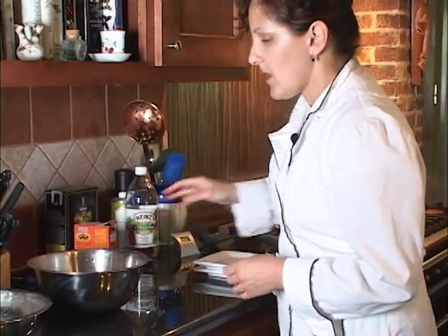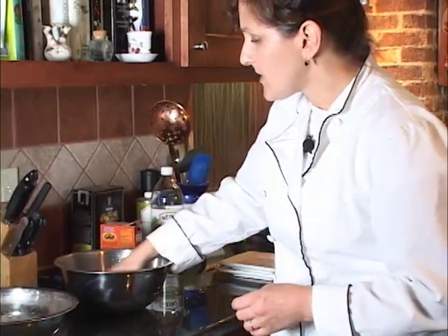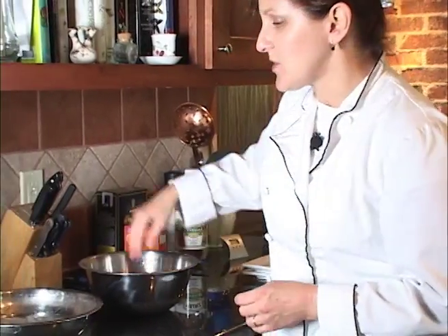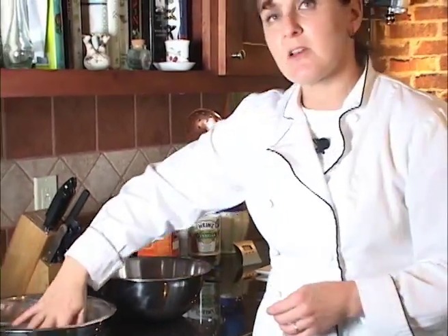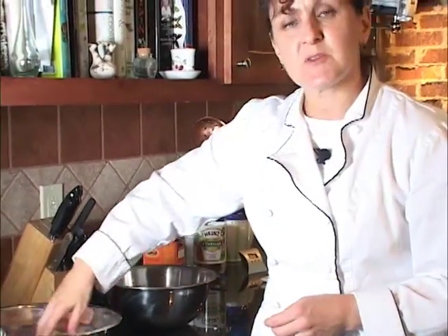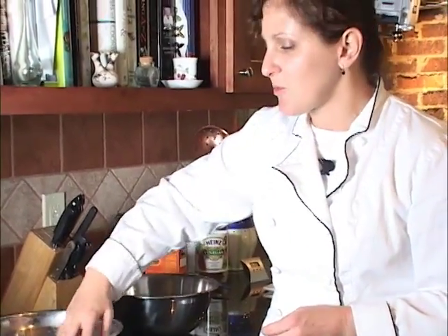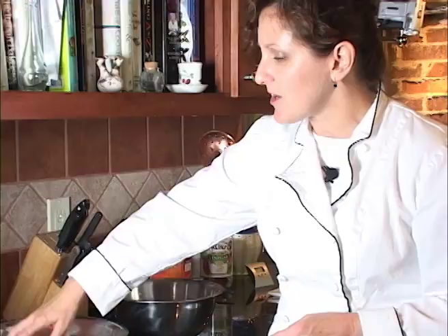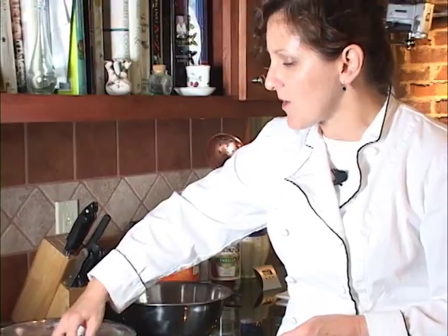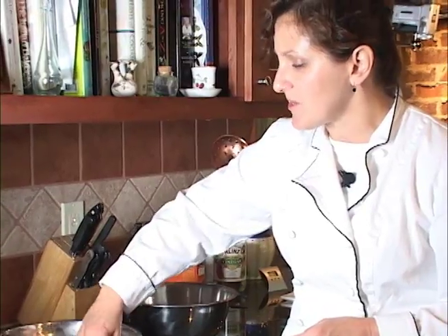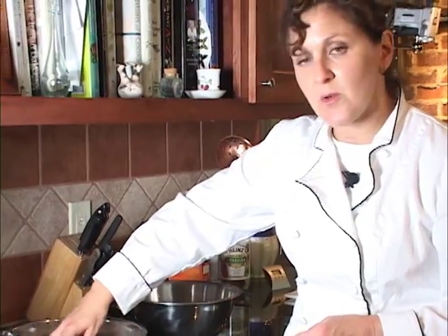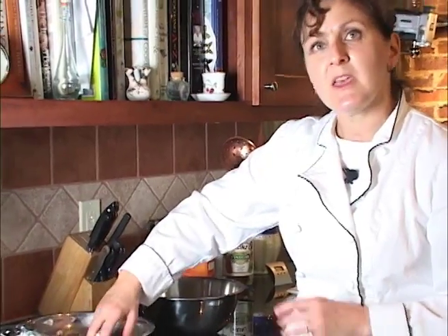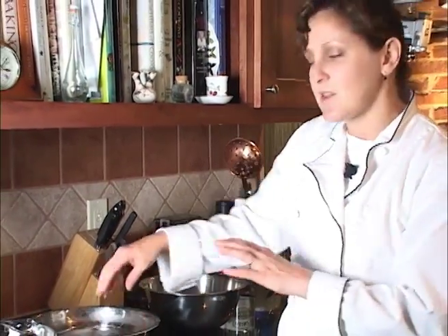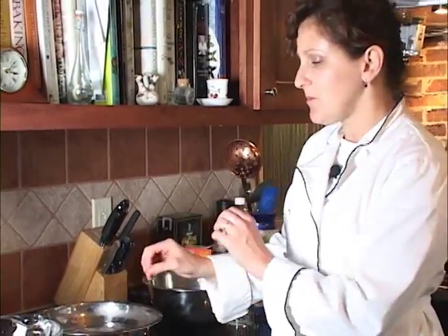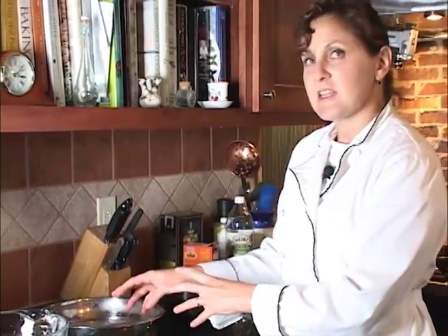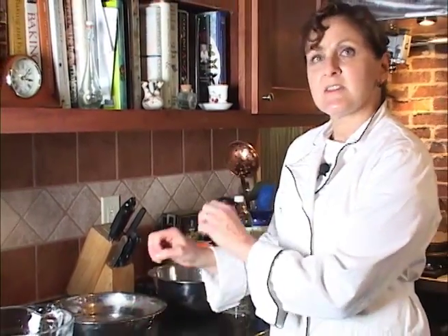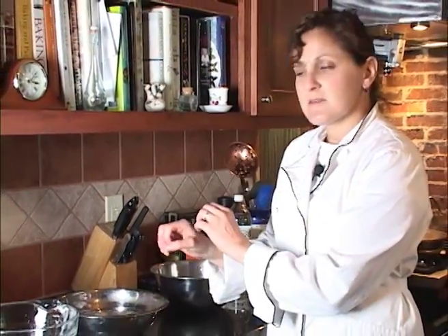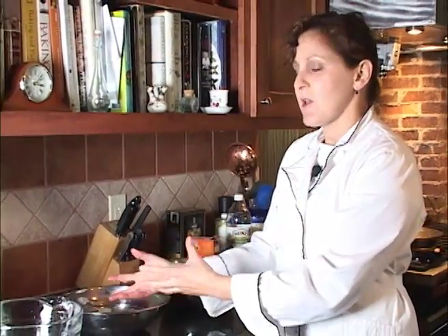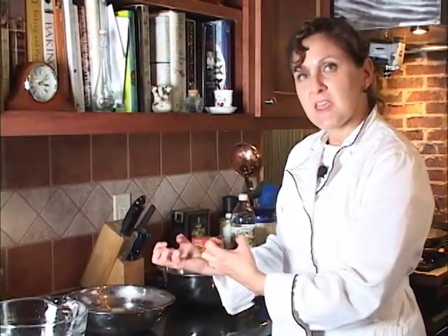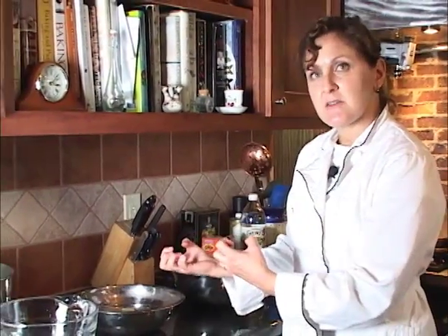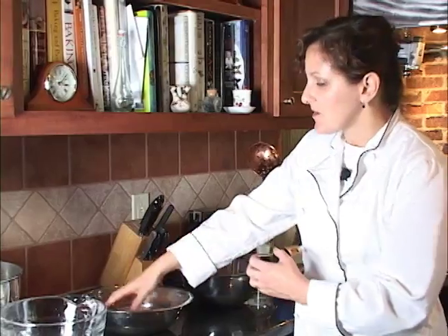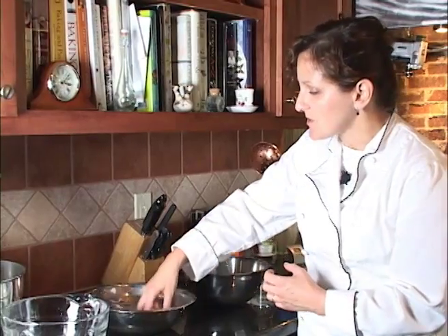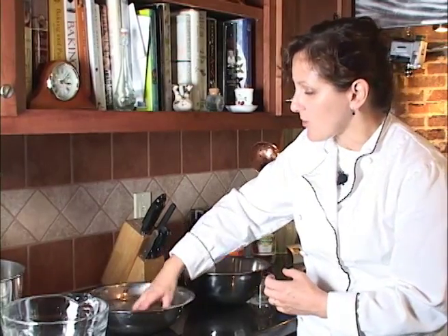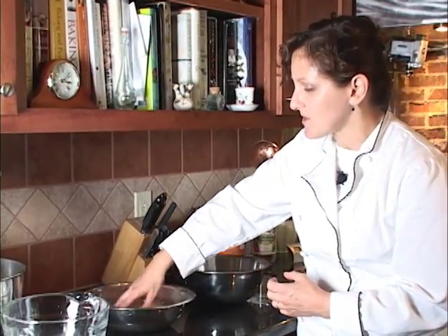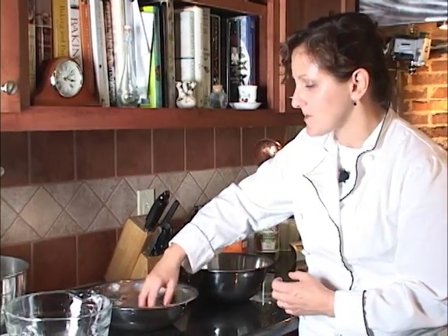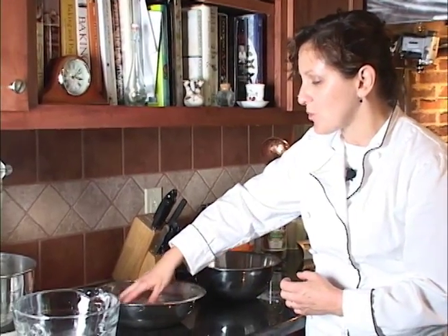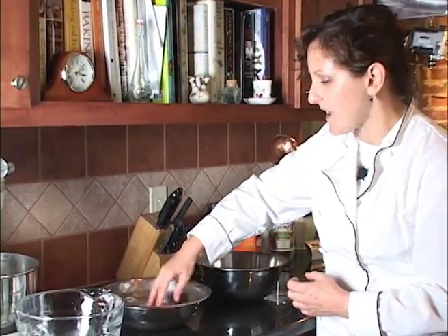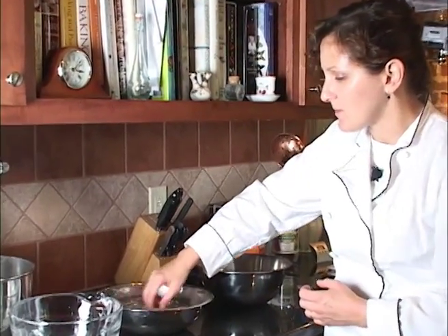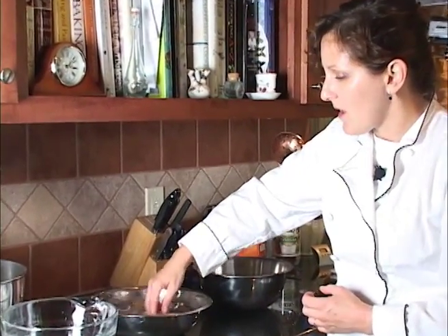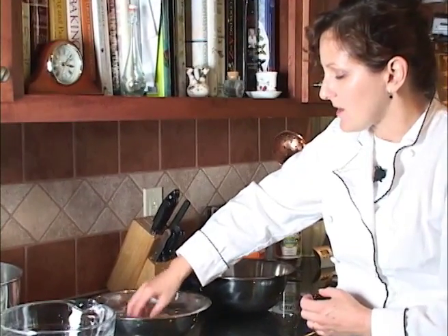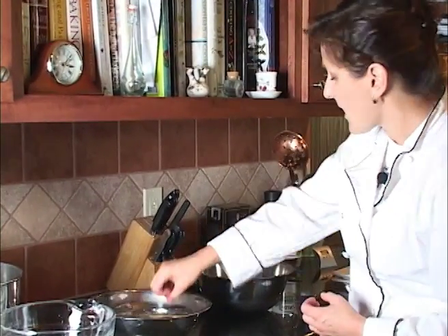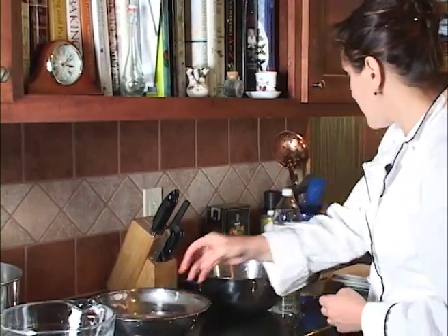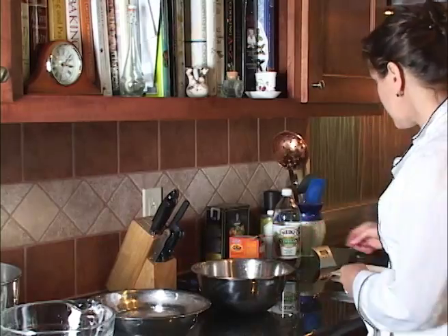The reason that we shock vegetables when we pull them out, if we're not ready to eat them right away, is so that we immediately take away all the heat. That ice water quickly surrounds them, cools them down, and stops the cooking process.